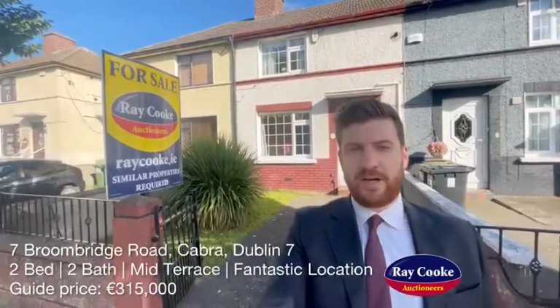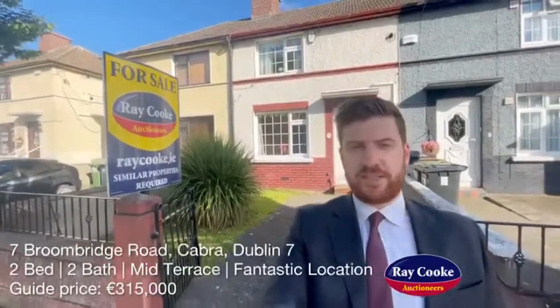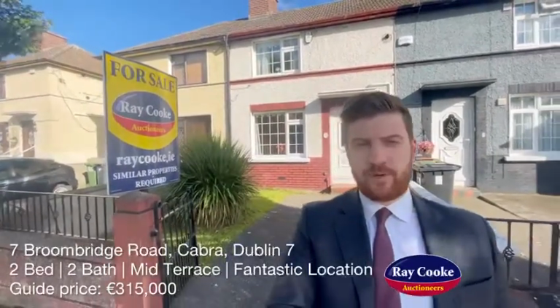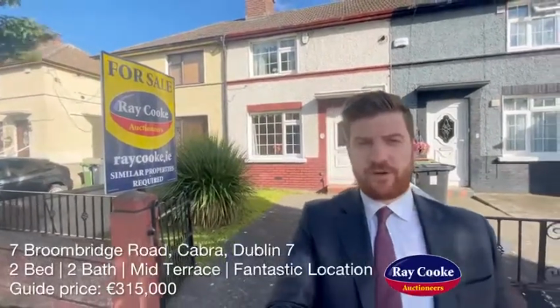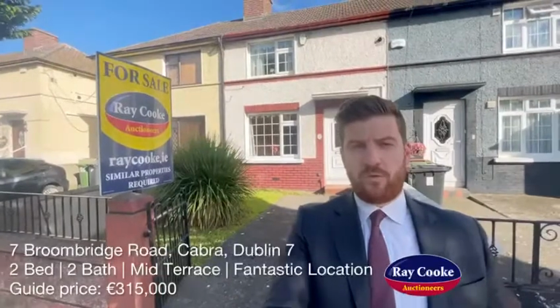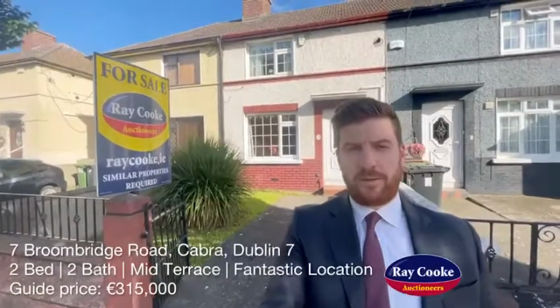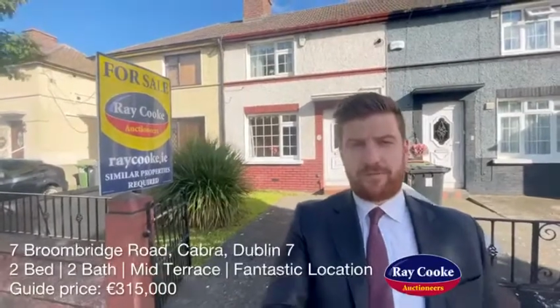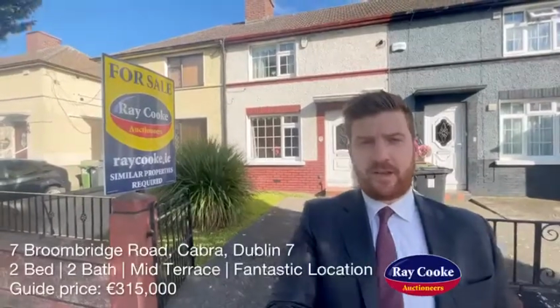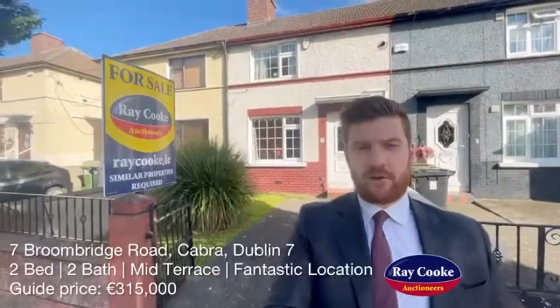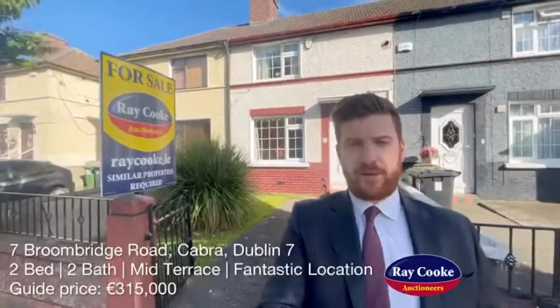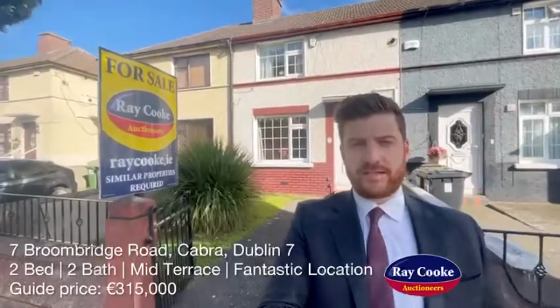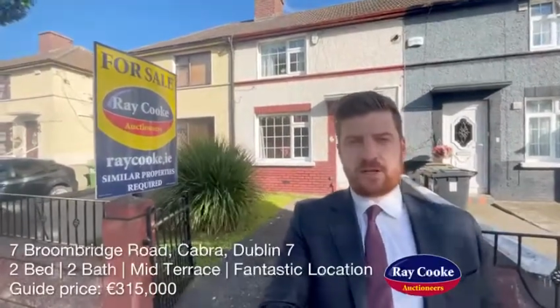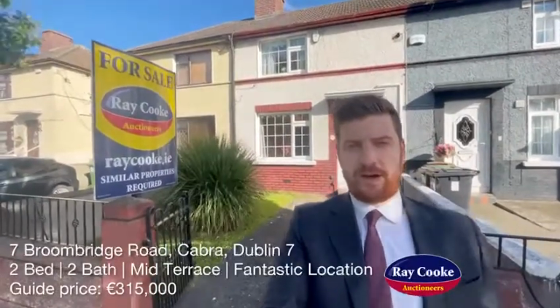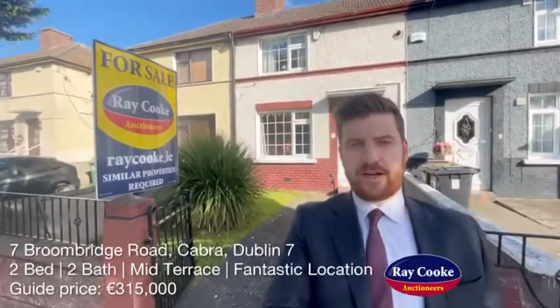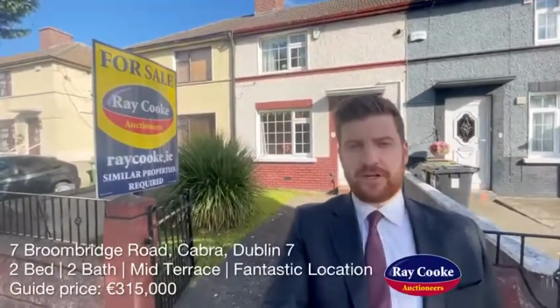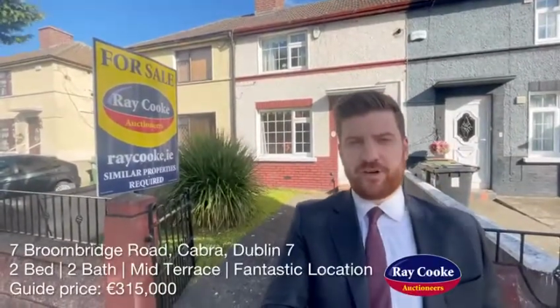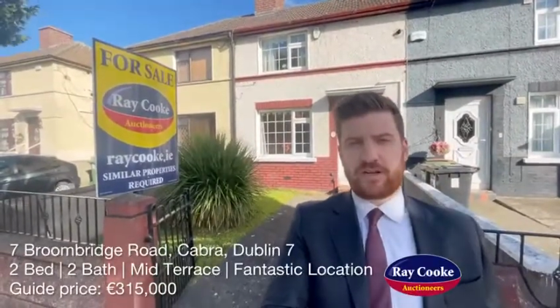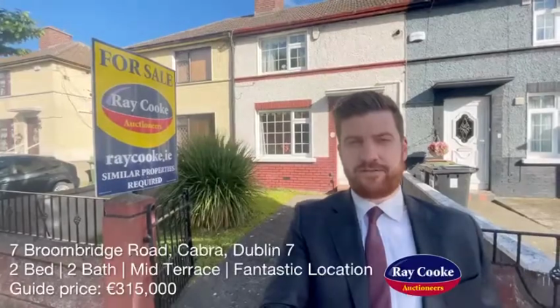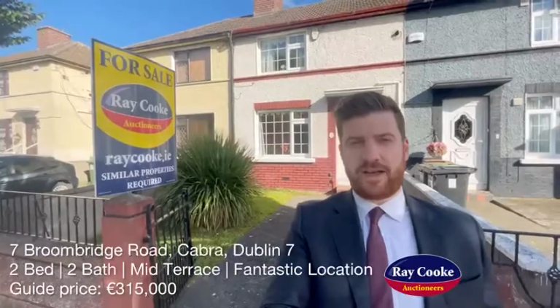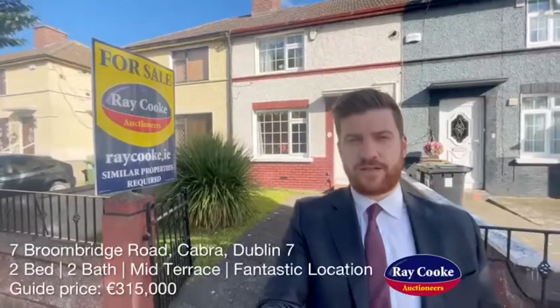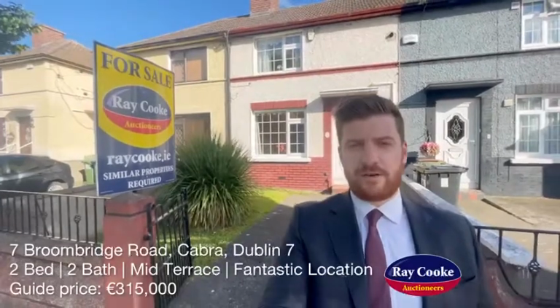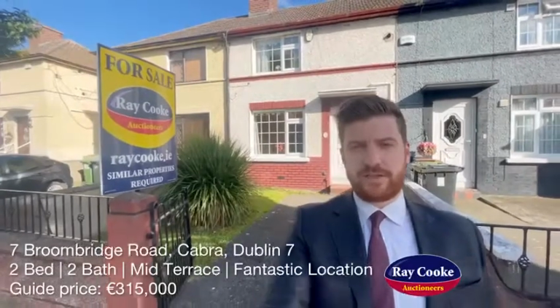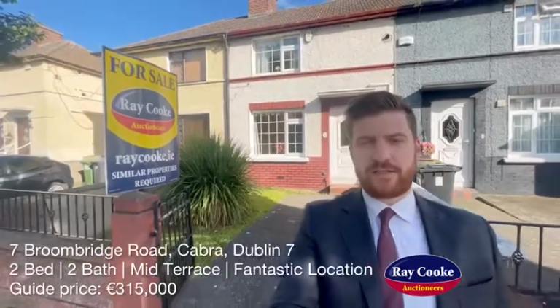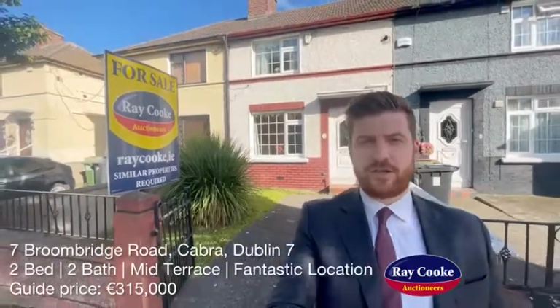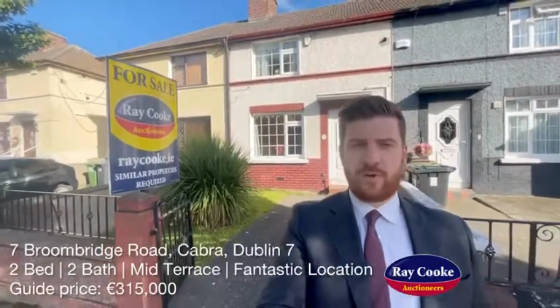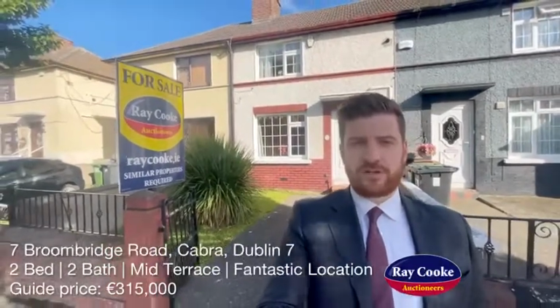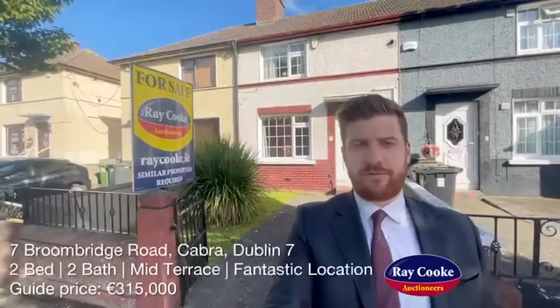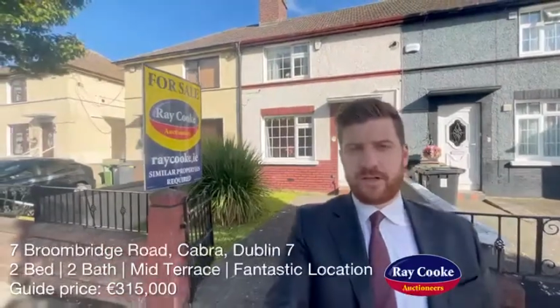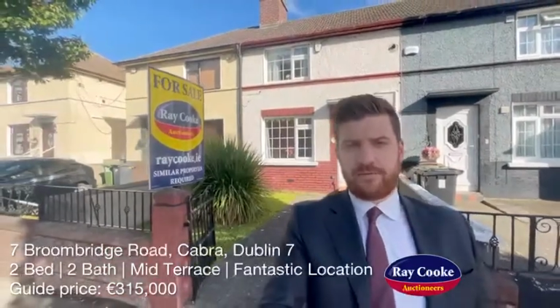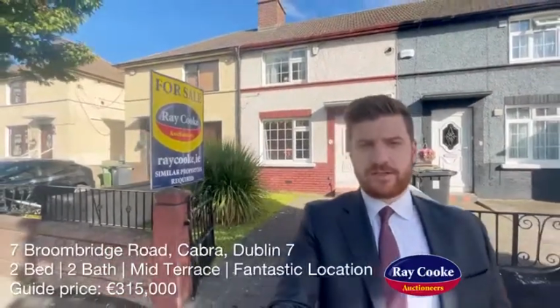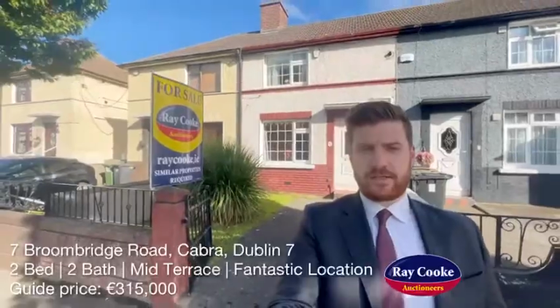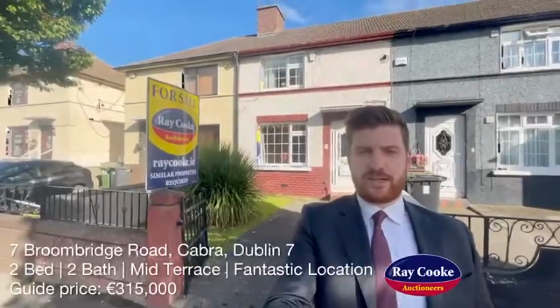Number 7 Broombridge Road would be perfect for a range of buyers. It's coming to the market at a guide price of €315,000. If you're interested, get in touch with our north side office — but first, let's go take a look.